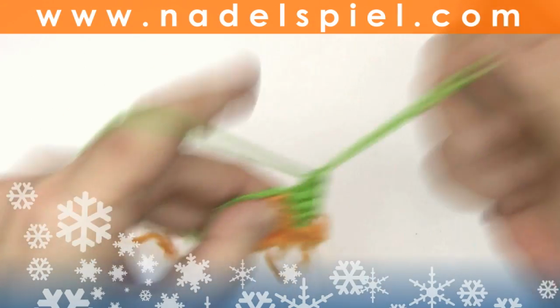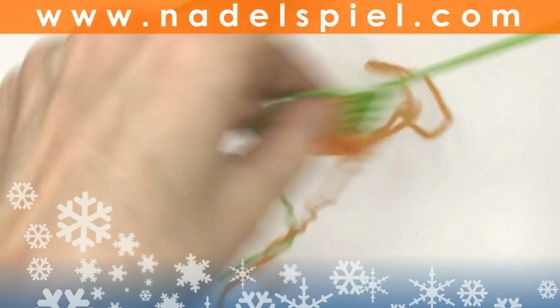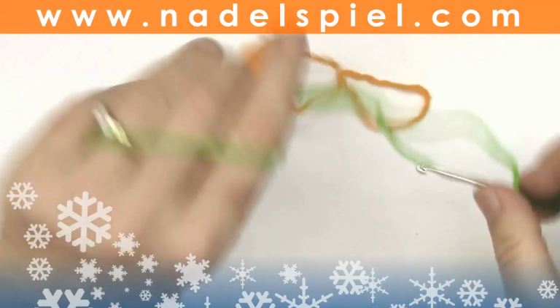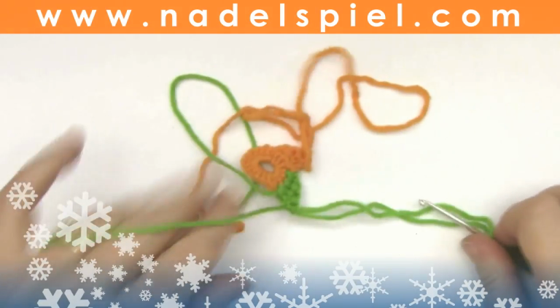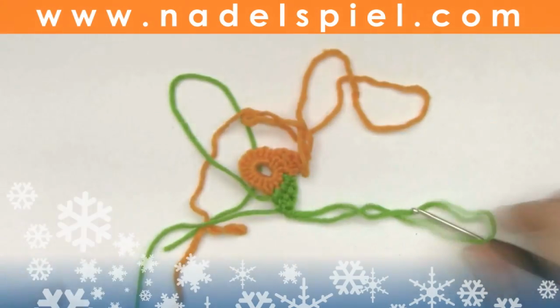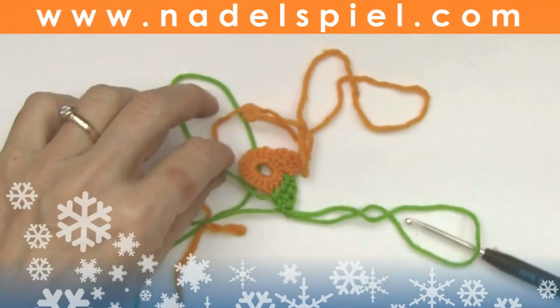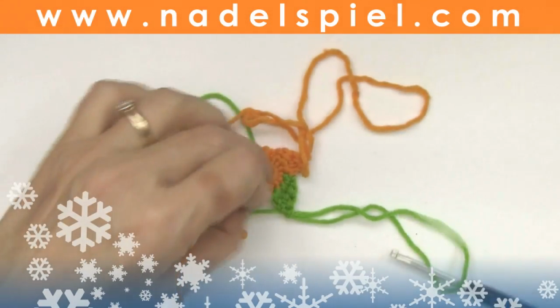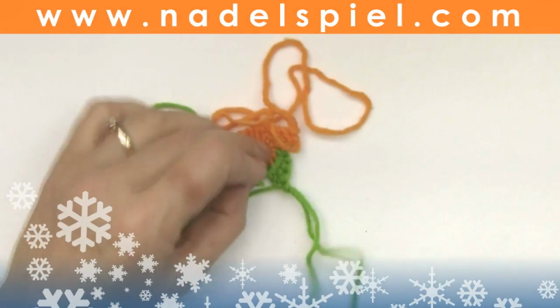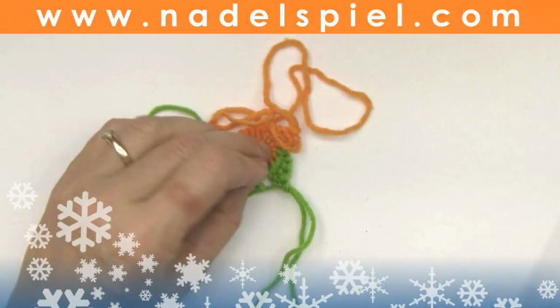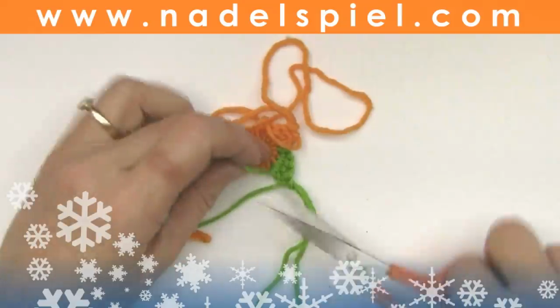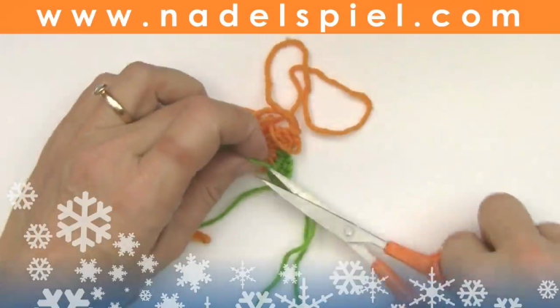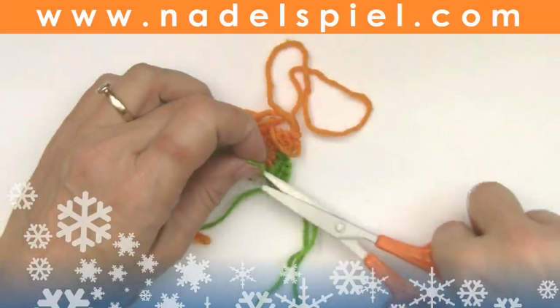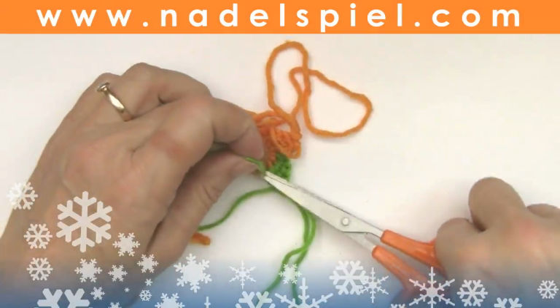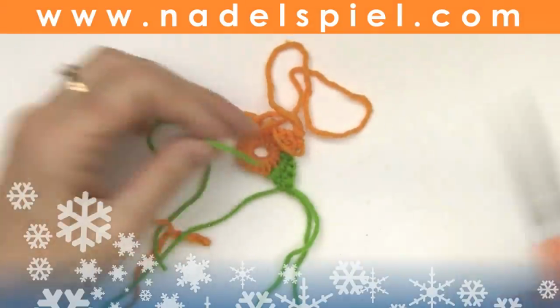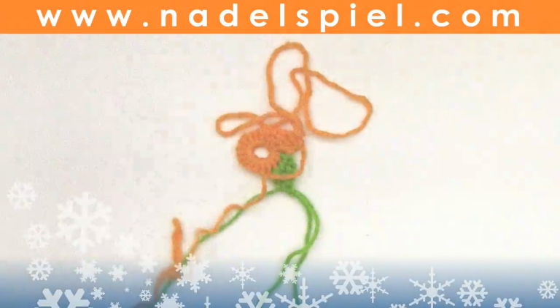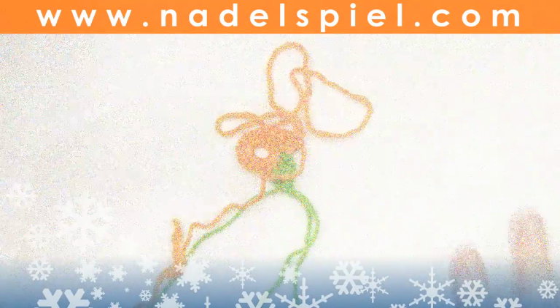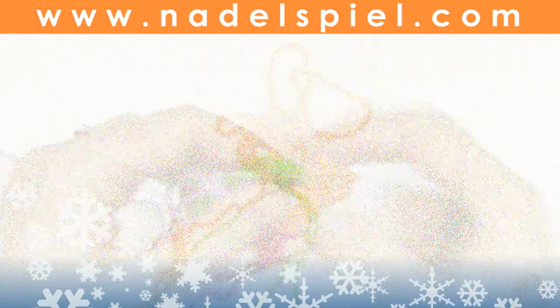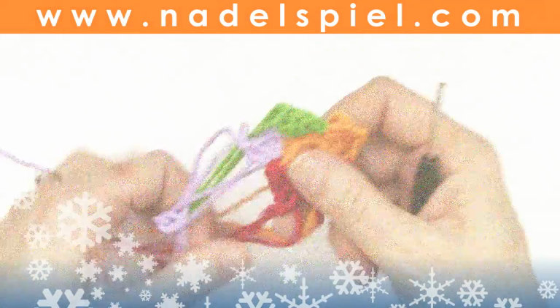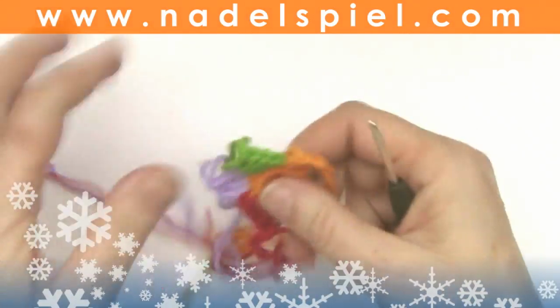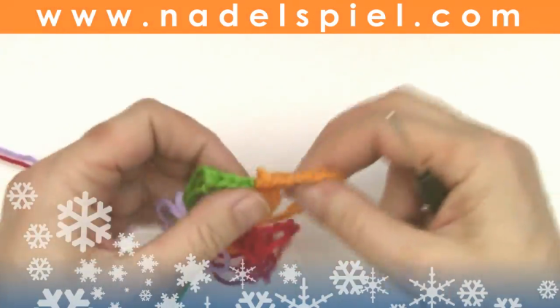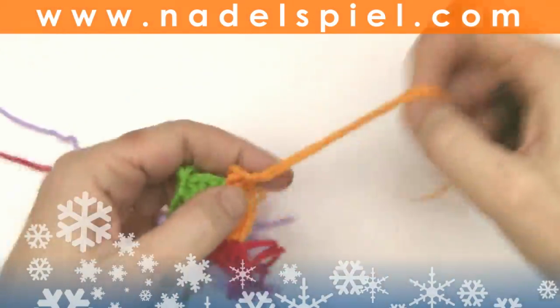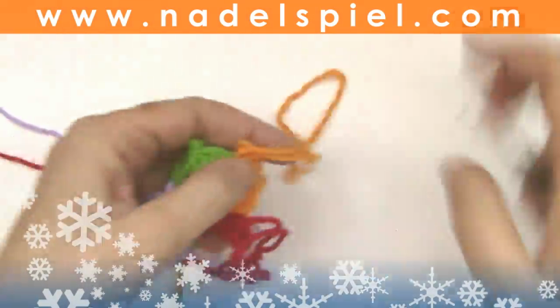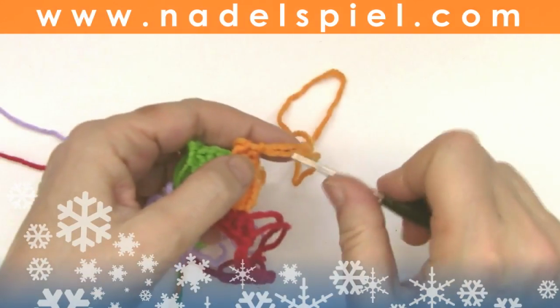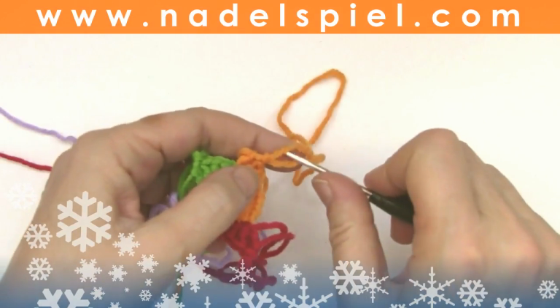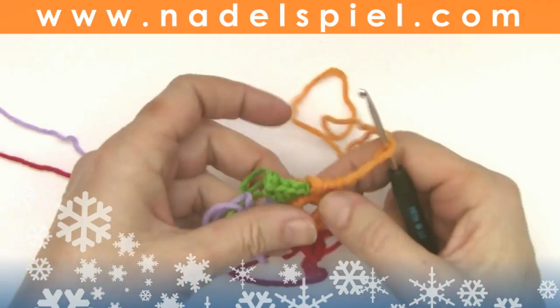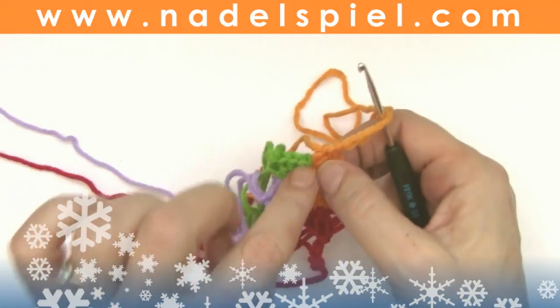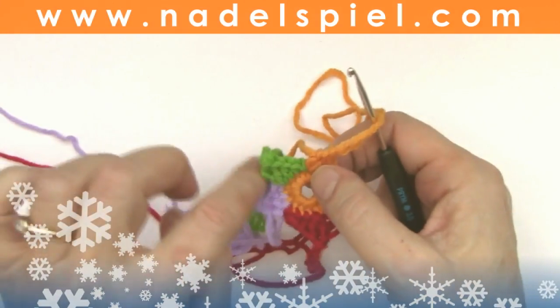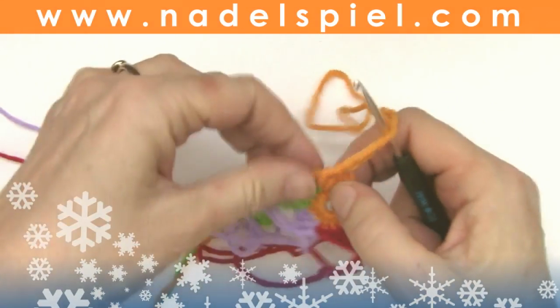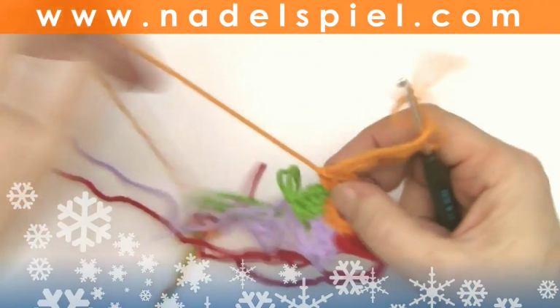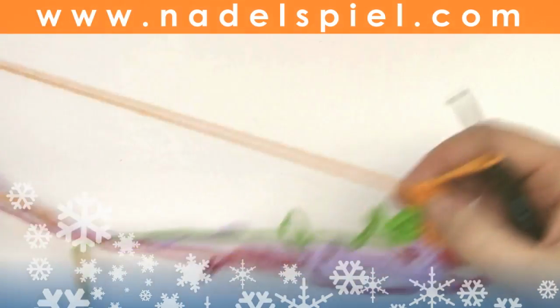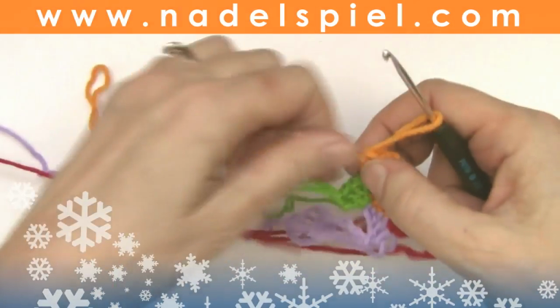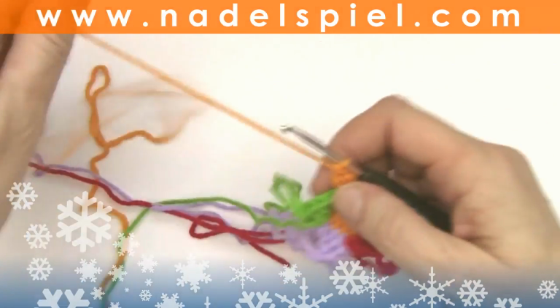Now continue with four more colors. If you have worked two of the peaks, you may already finish the first peak so you don't have to hassle with too many threads.